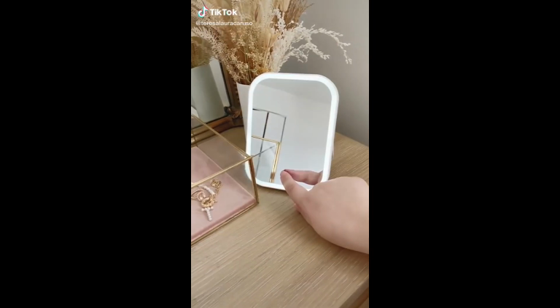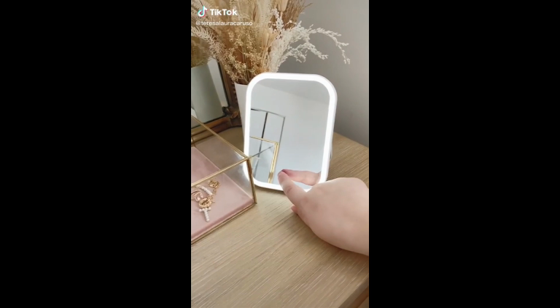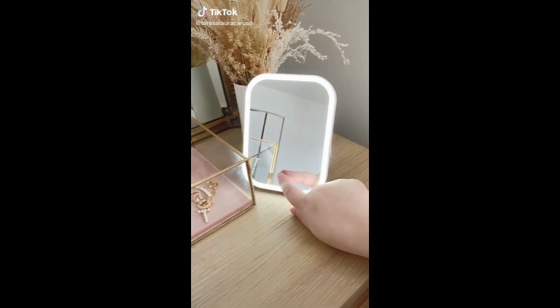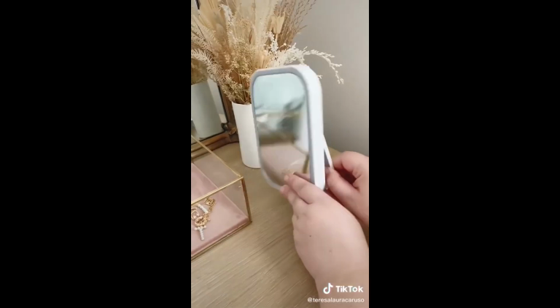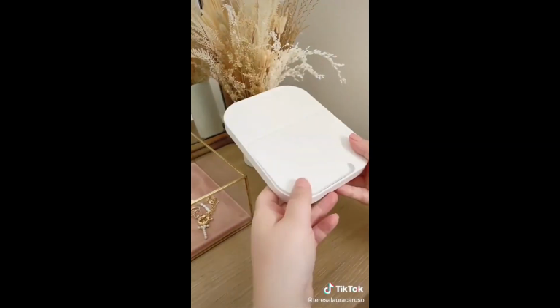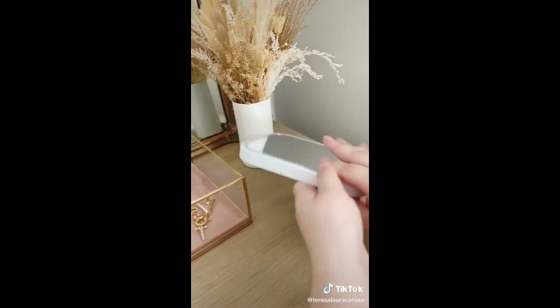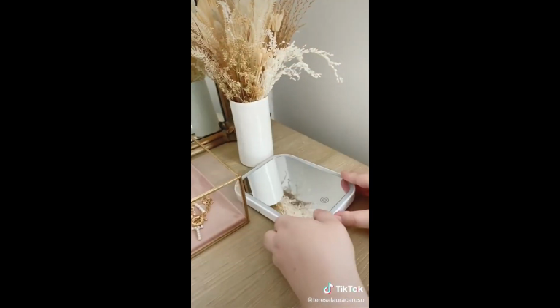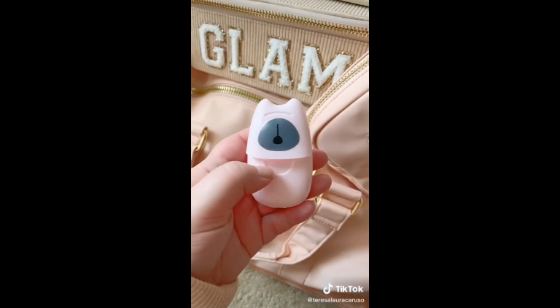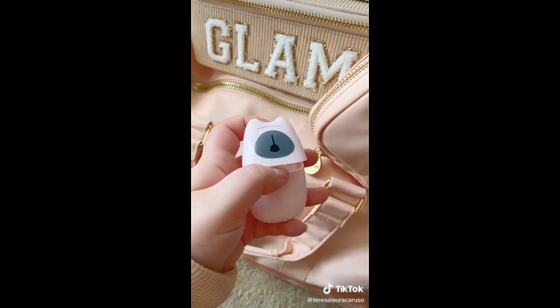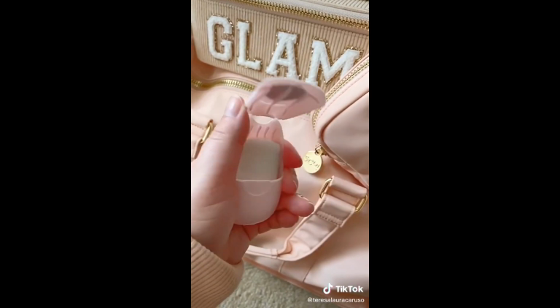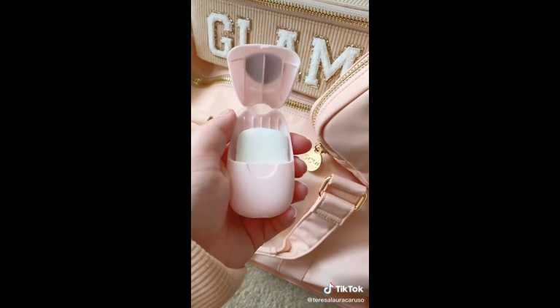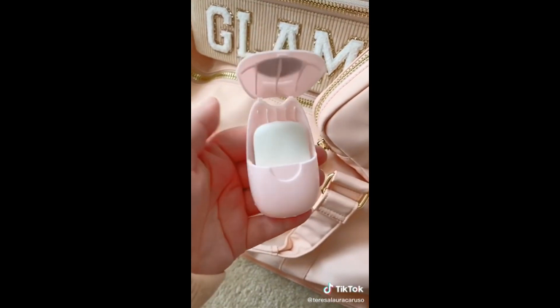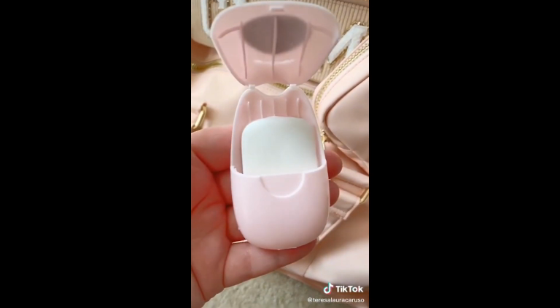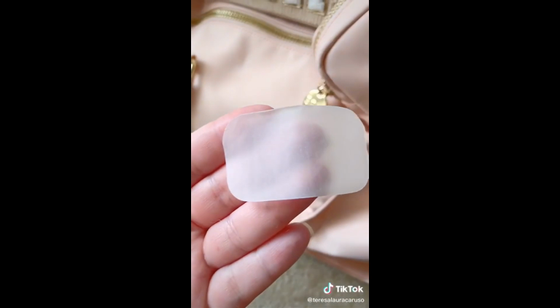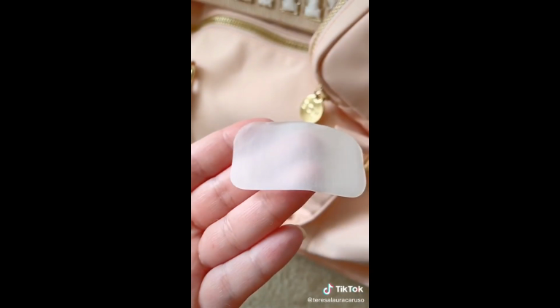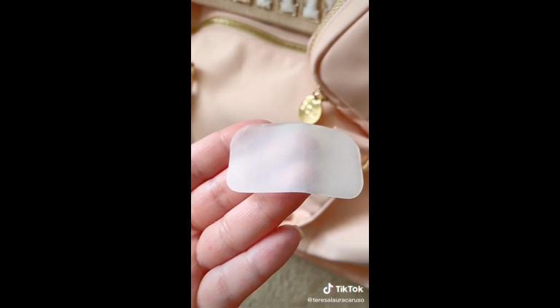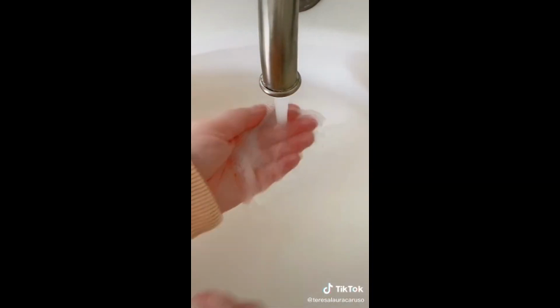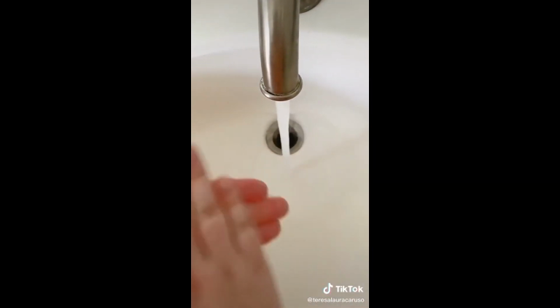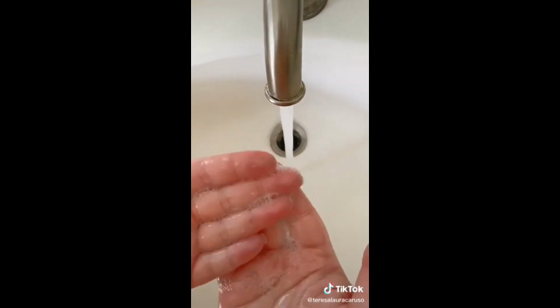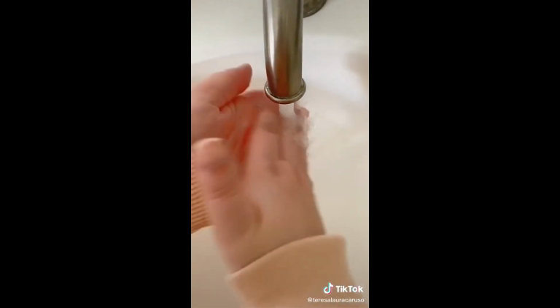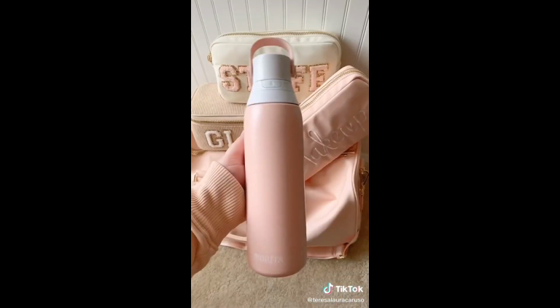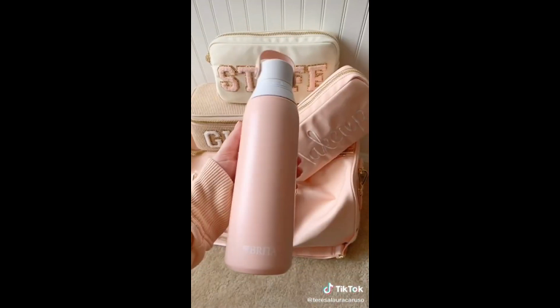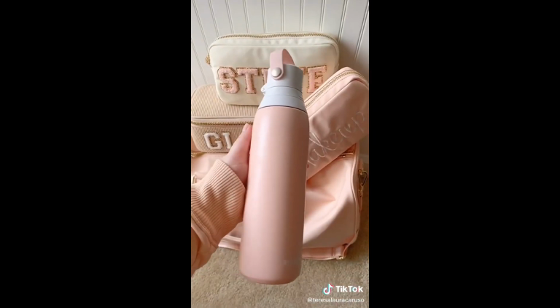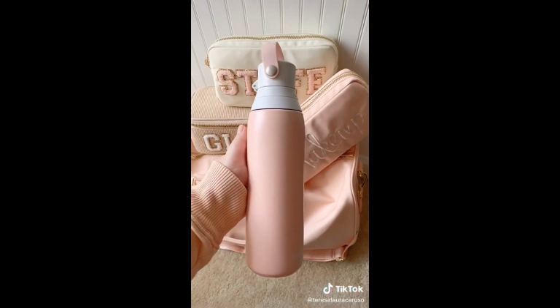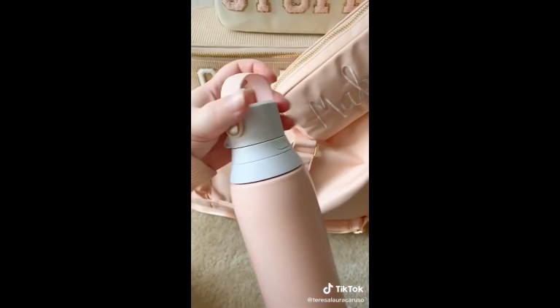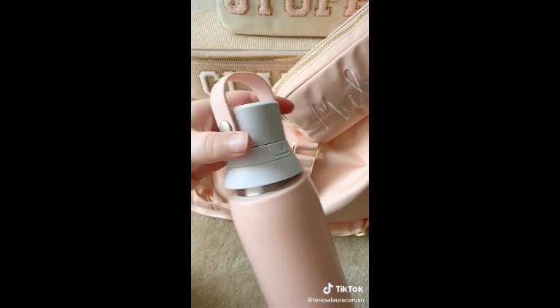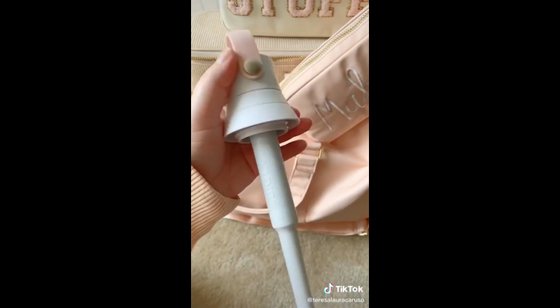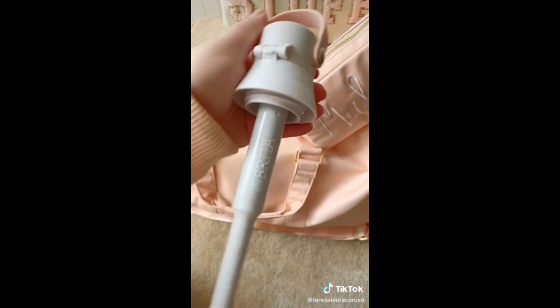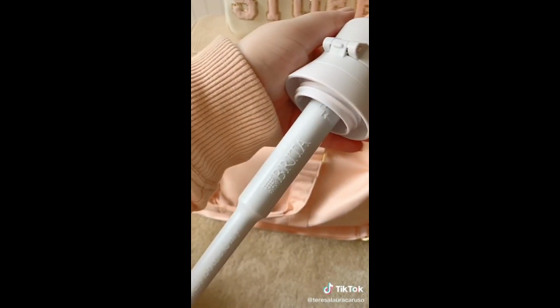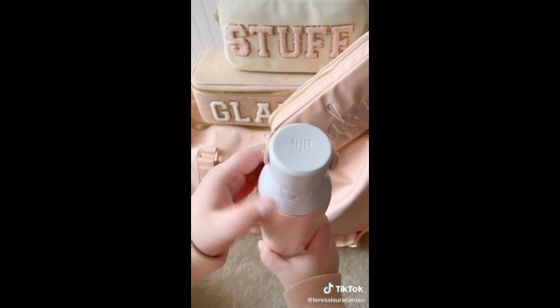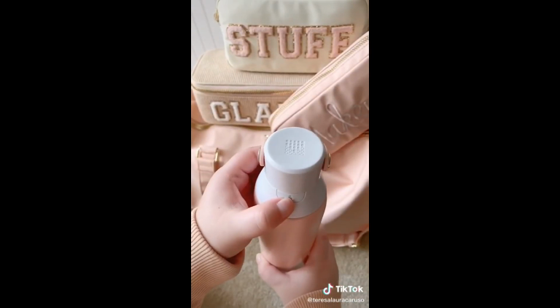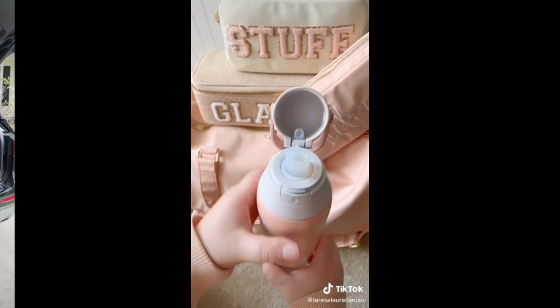This LED mirror has three brightness levels and folds flat for travel. Next are these portable soap paper sheets — when you put them in water they become soap, making them perfect for on the go. Last up is this Brita water bottle with a built-in filter, so when you fill it up it cleans the water before you drink.